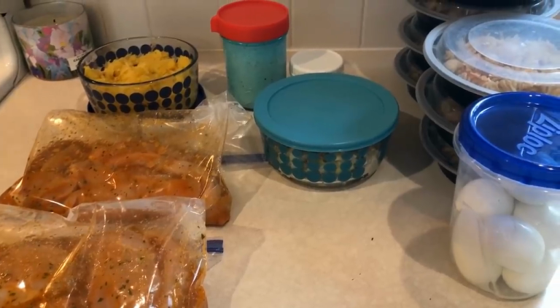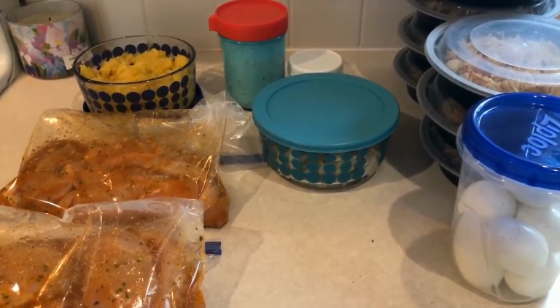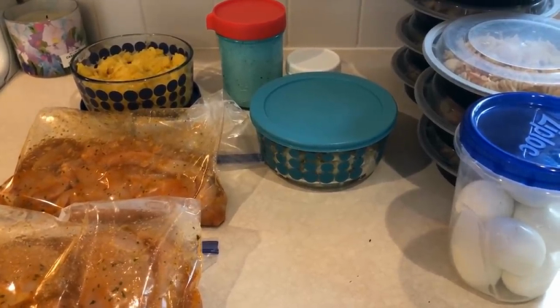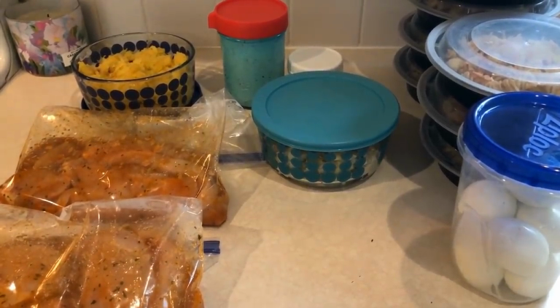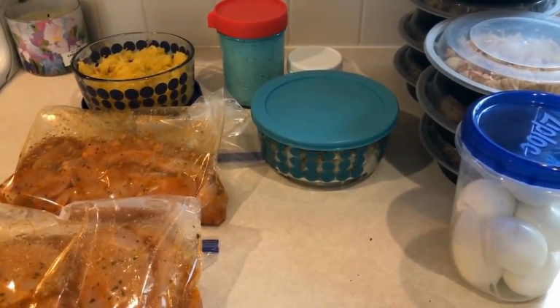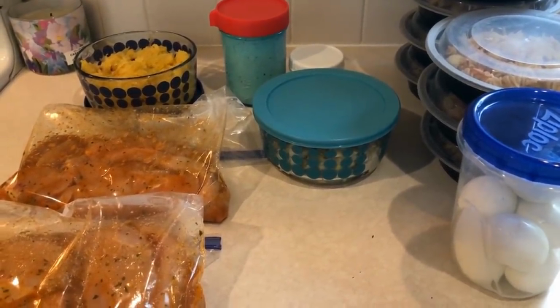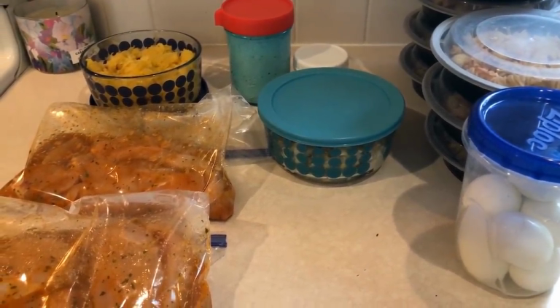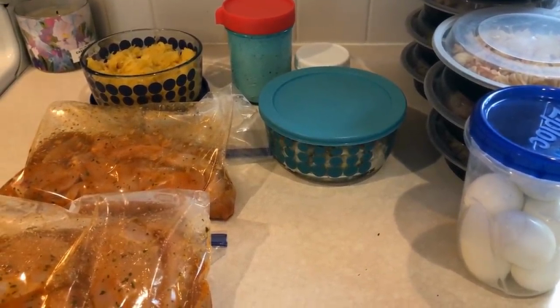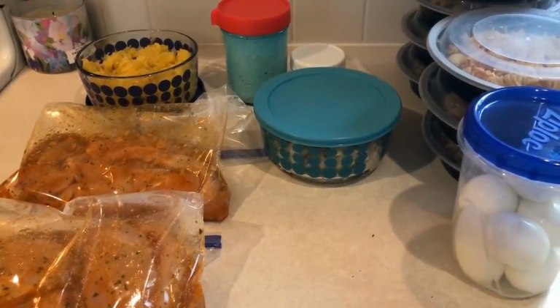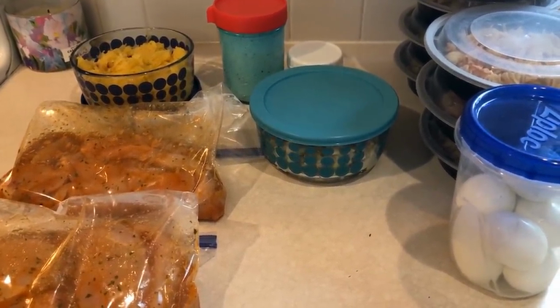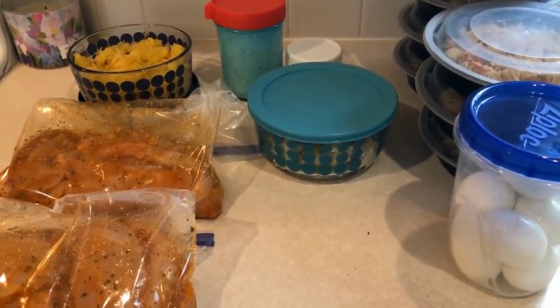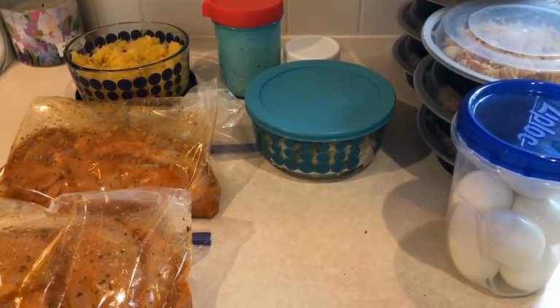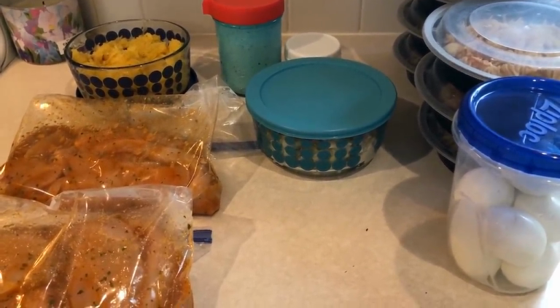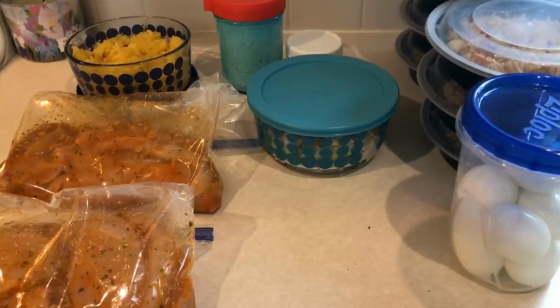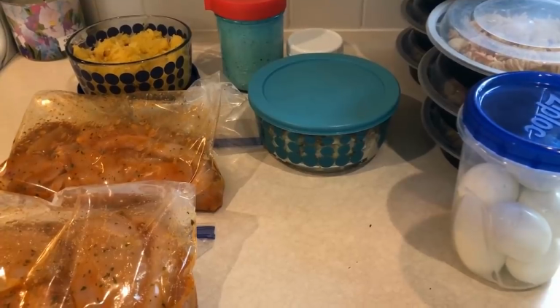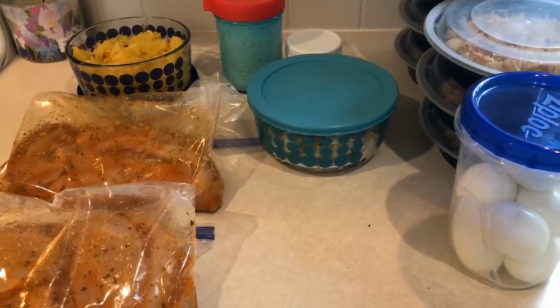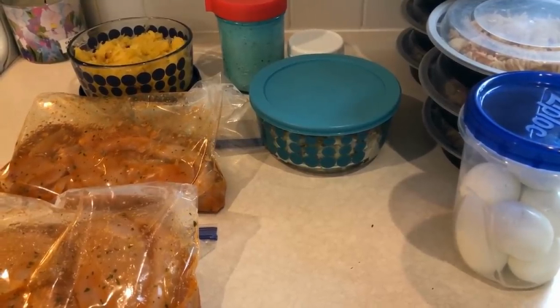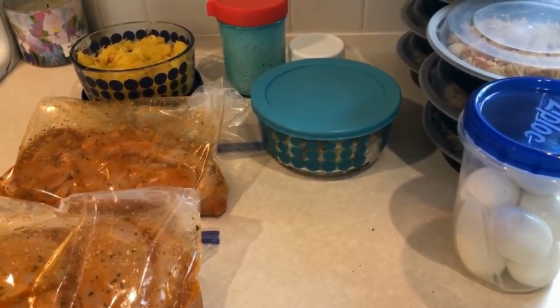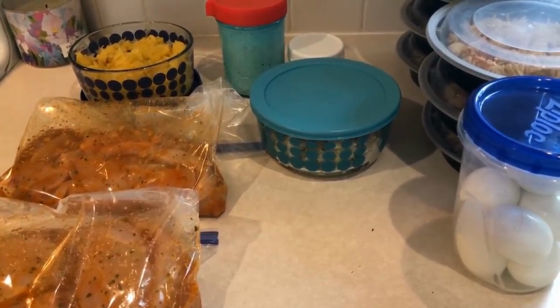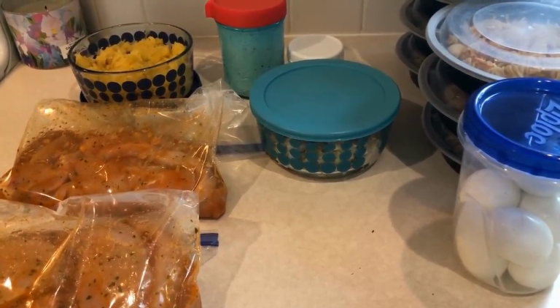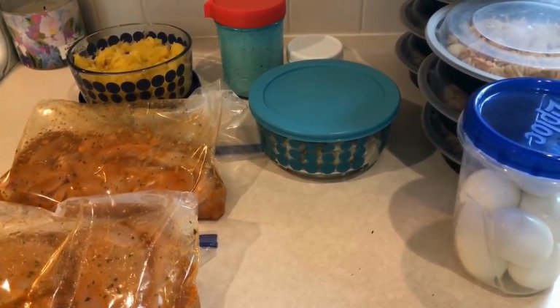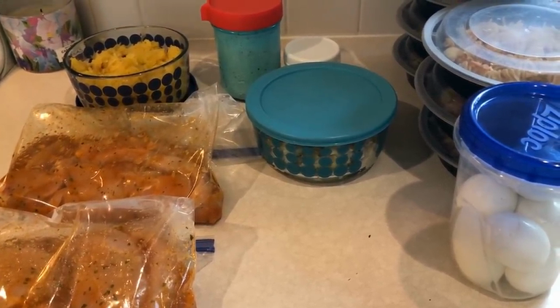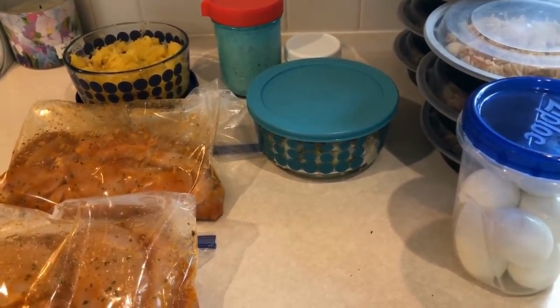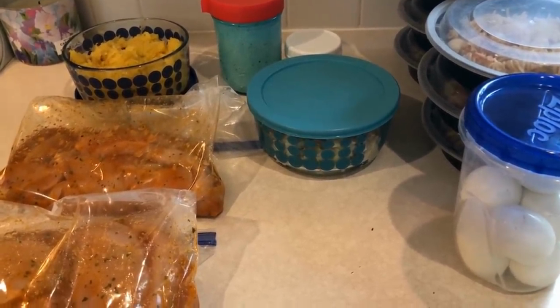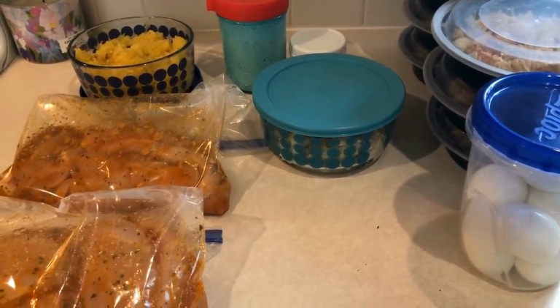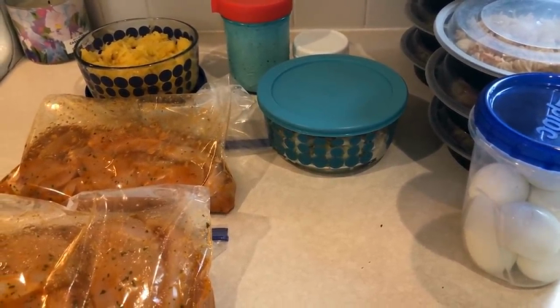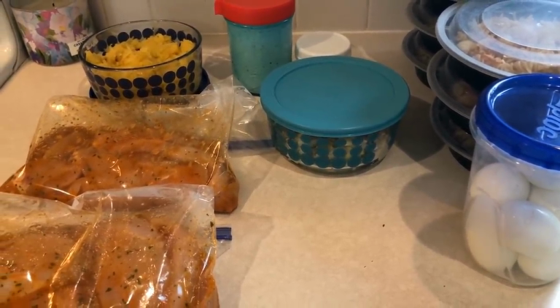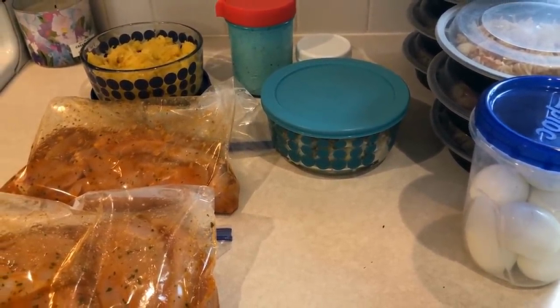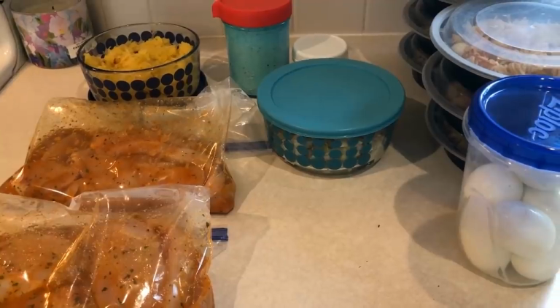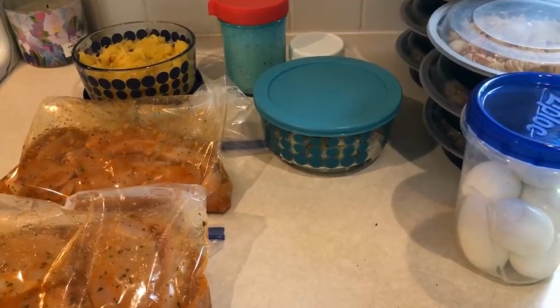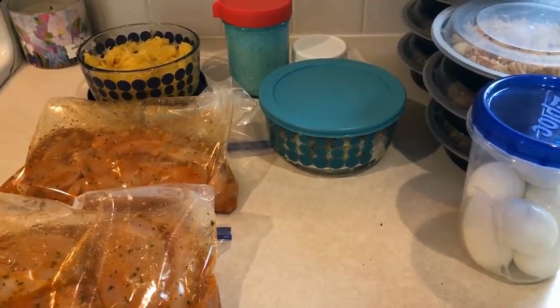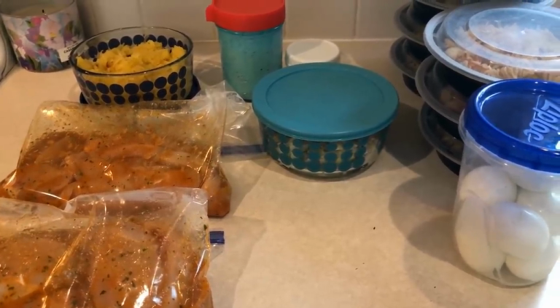As usual, I will have the playlist here on the screen of all my meal prep videos — I have over 100 in my playlist. Please subscribe if you have not already done so, and I'll see you in the next video. Bye, guys!